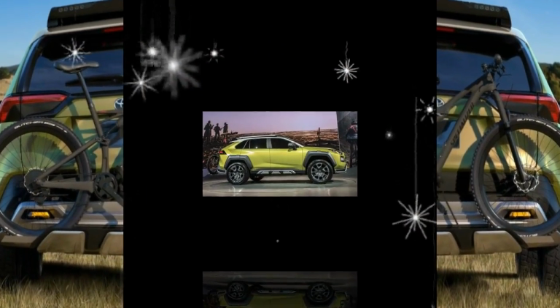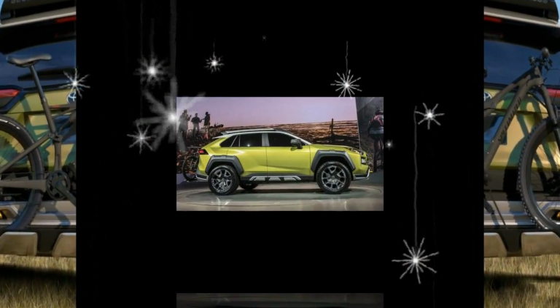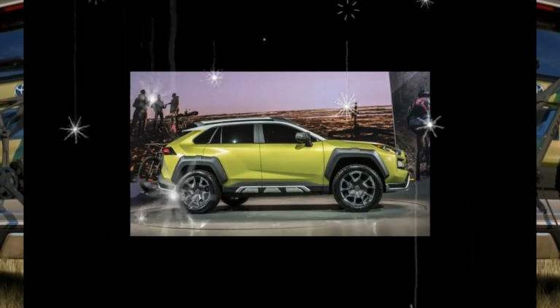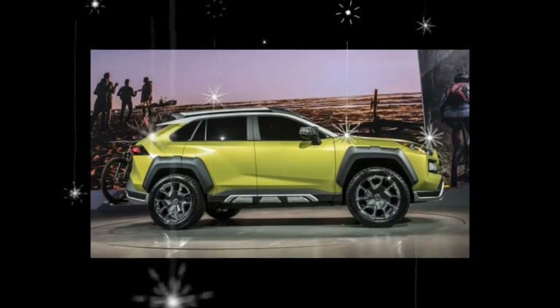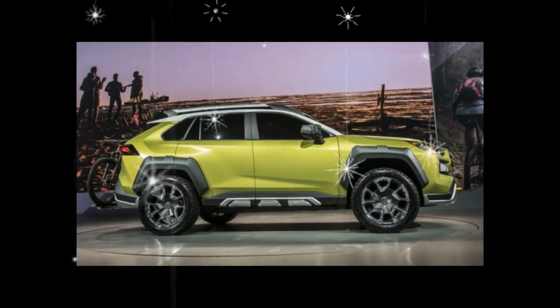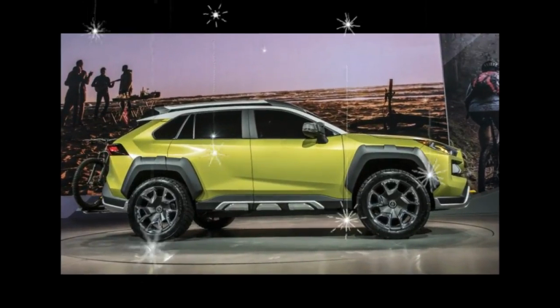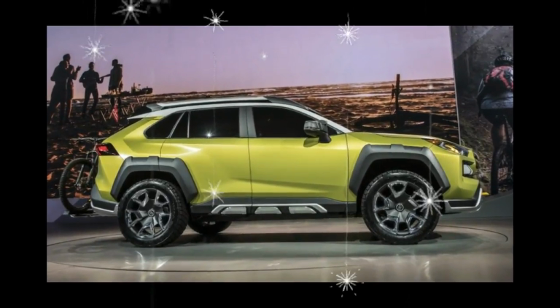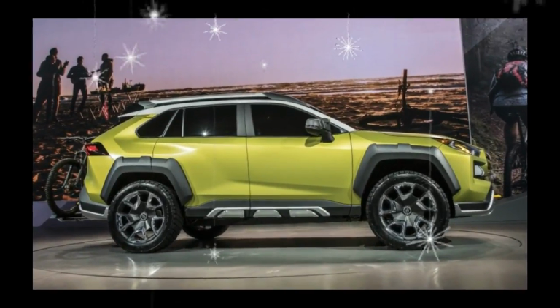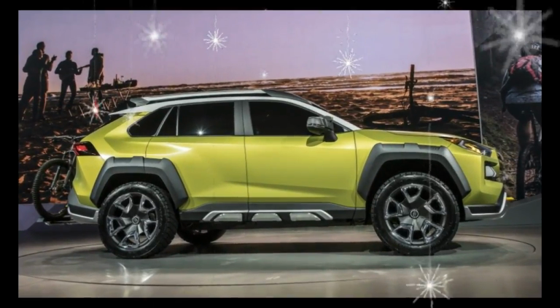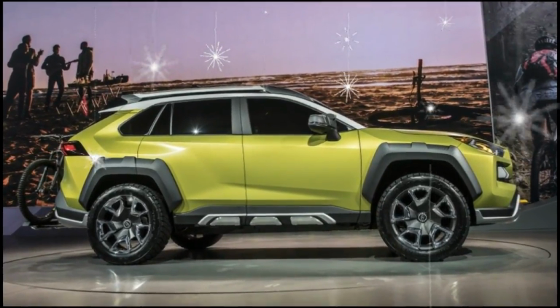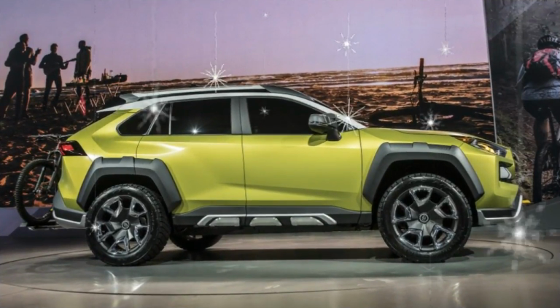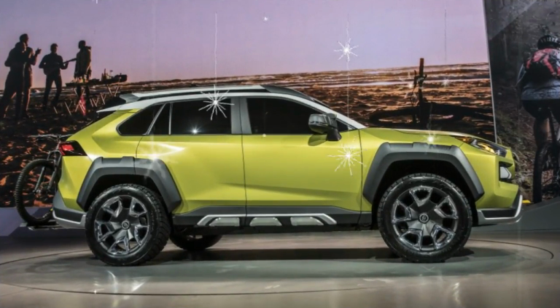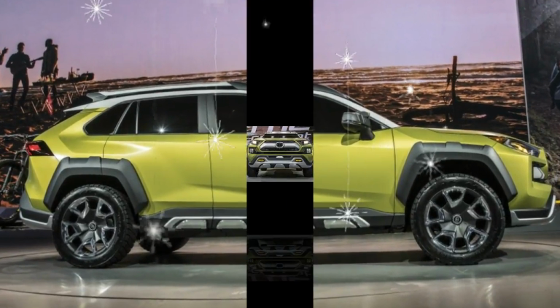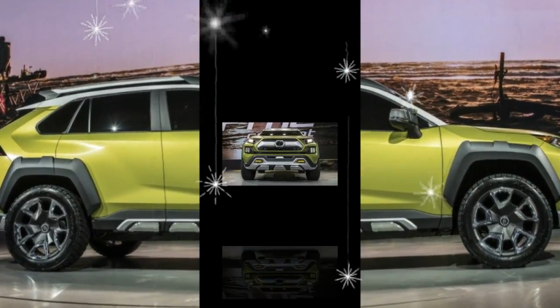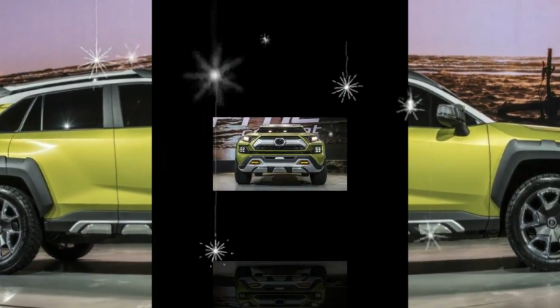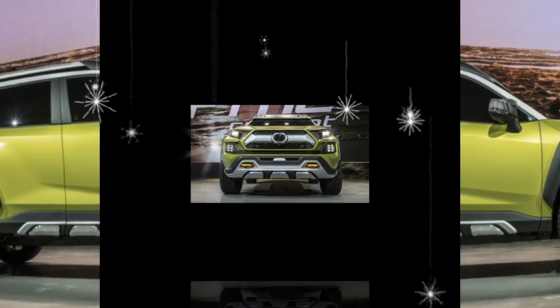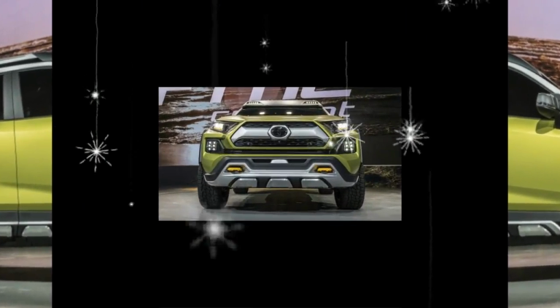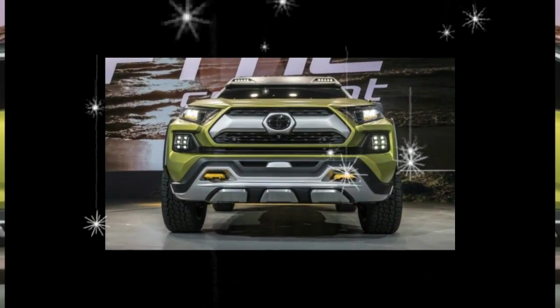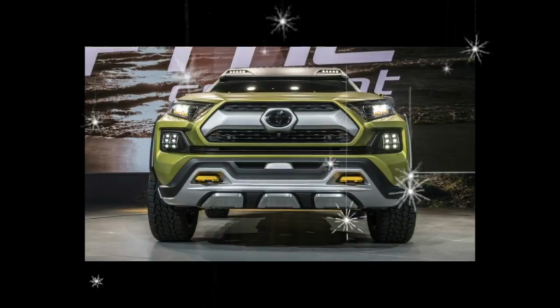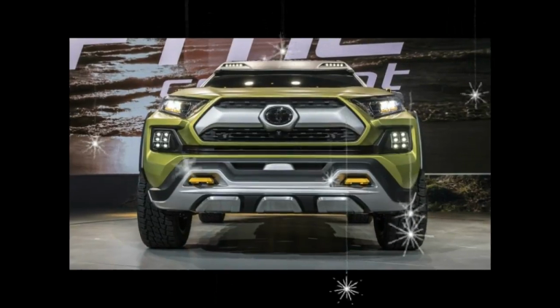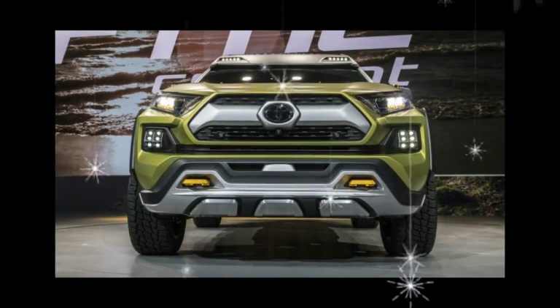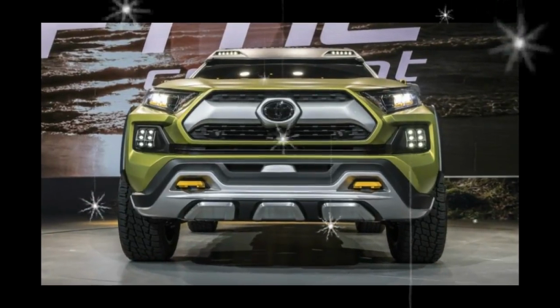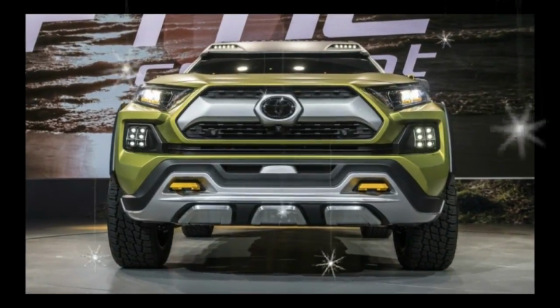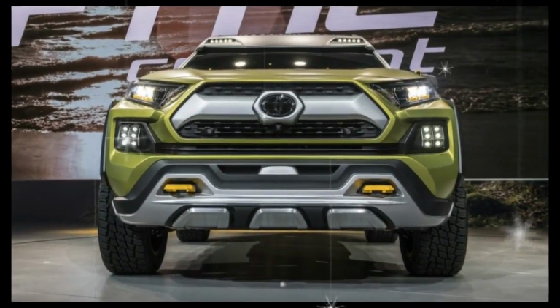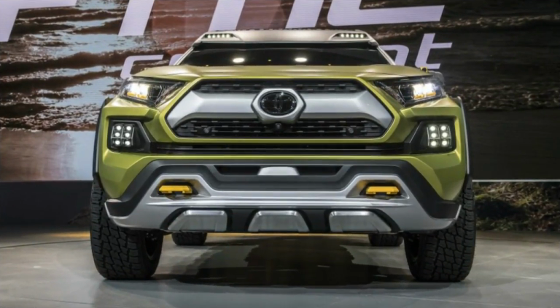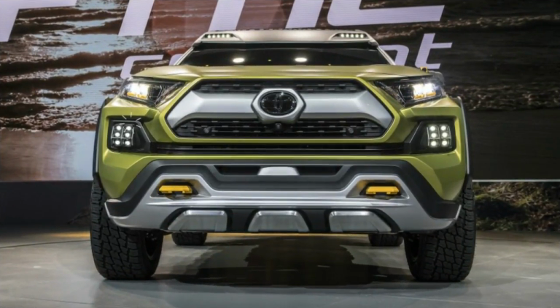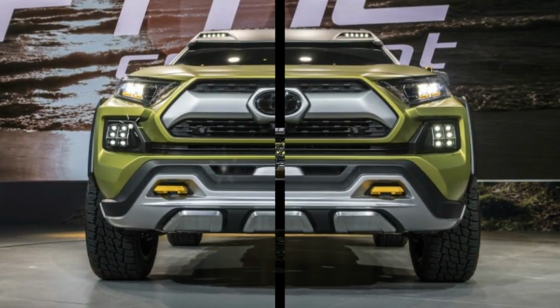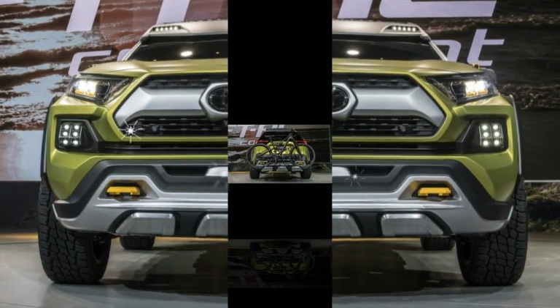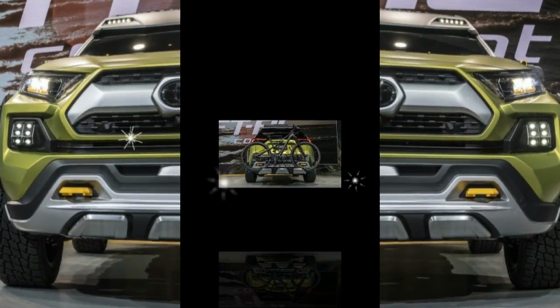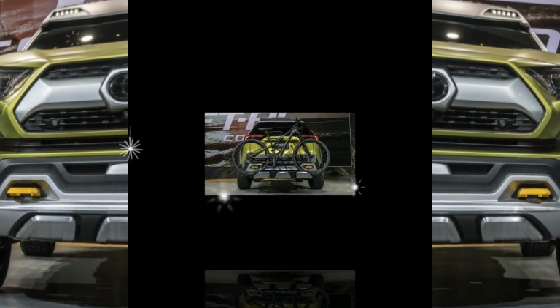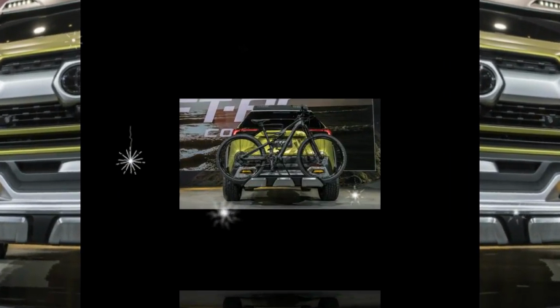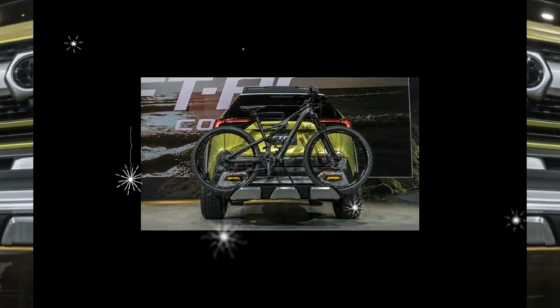But as competitors began to flood the segment, Toyota progressively reeled in the RAV4's unique personality until reaching peak bland with the third-gen model in 2005.